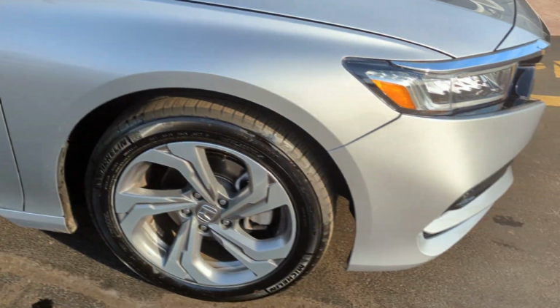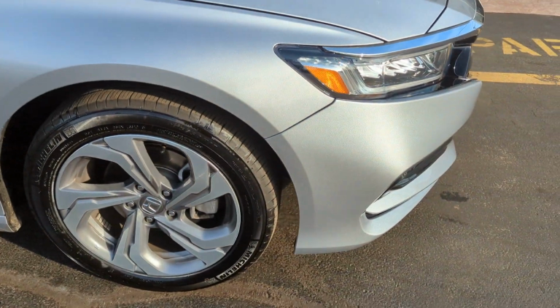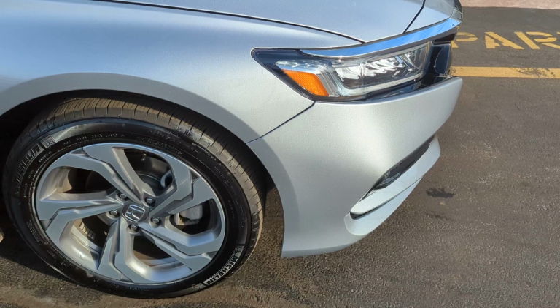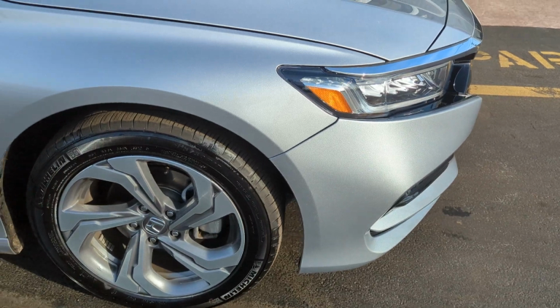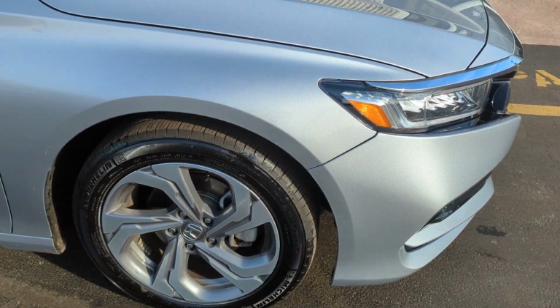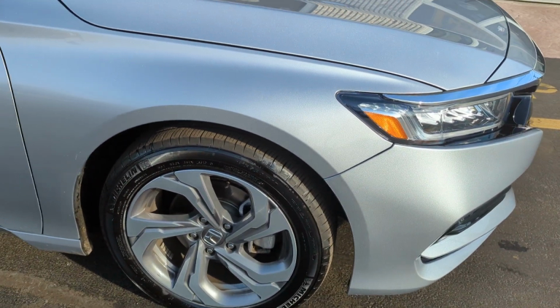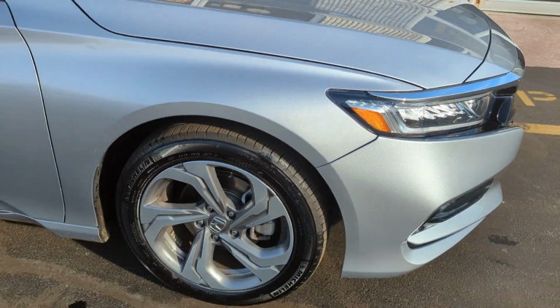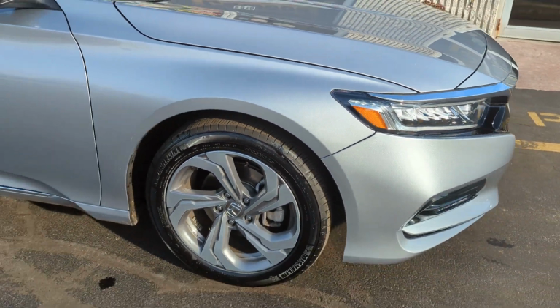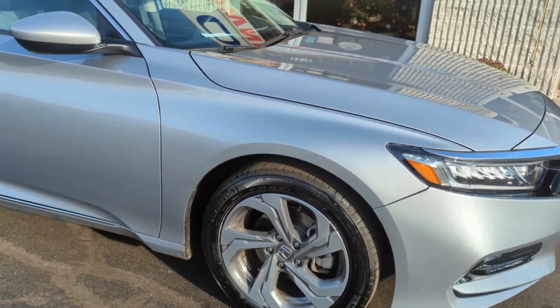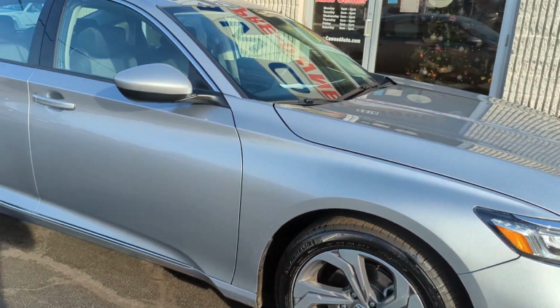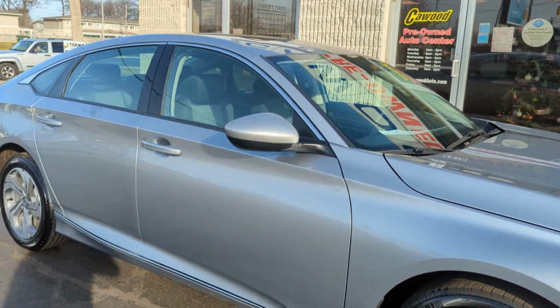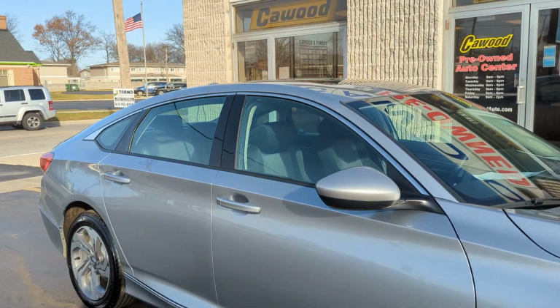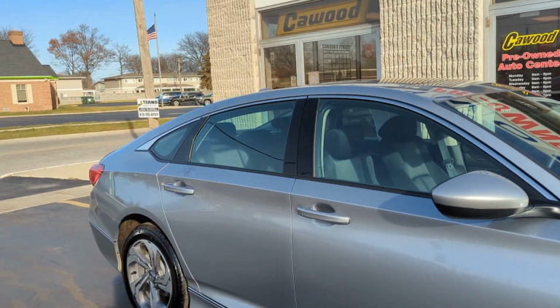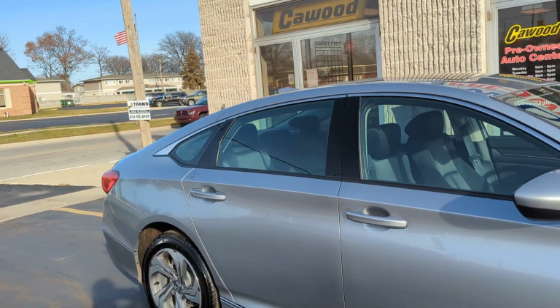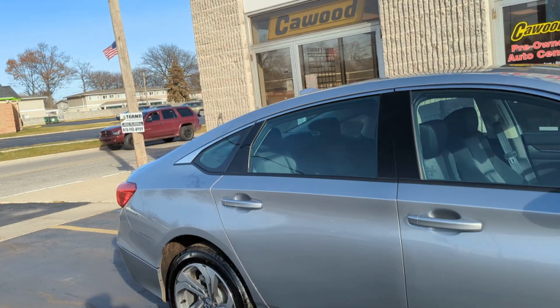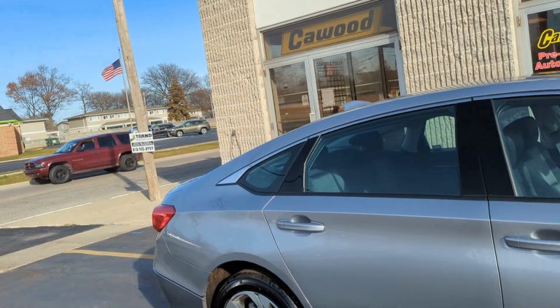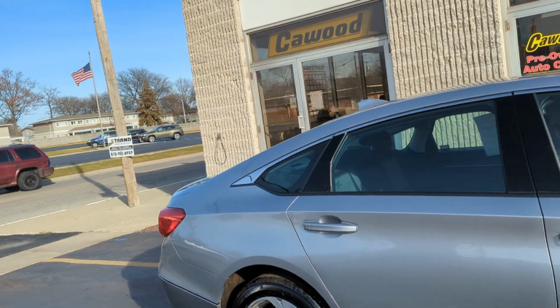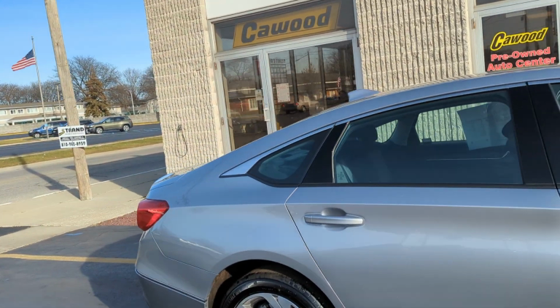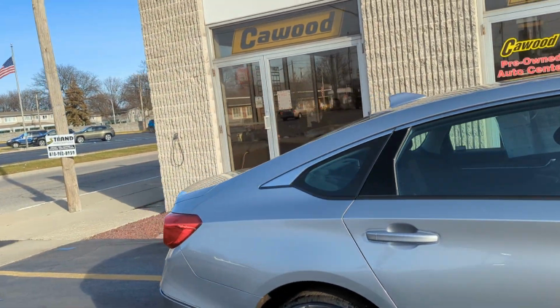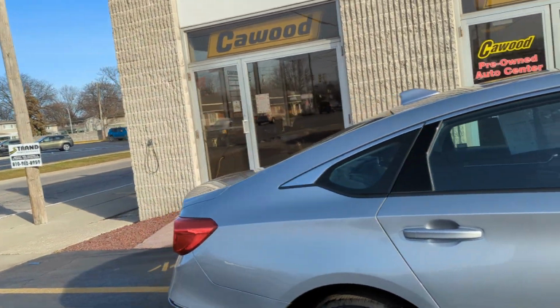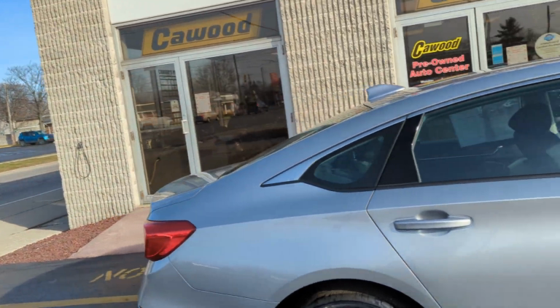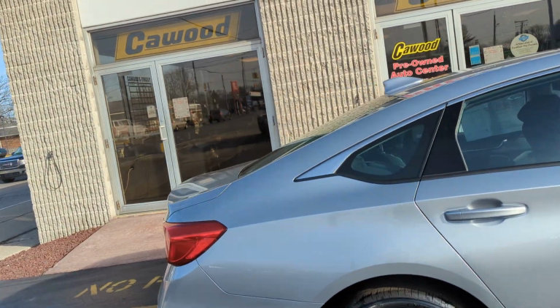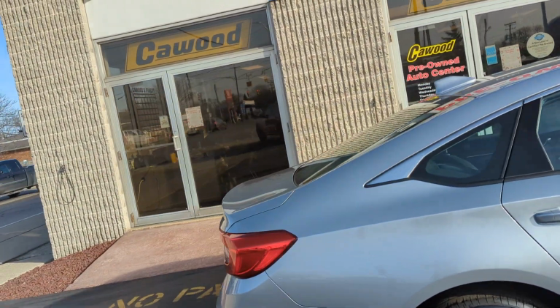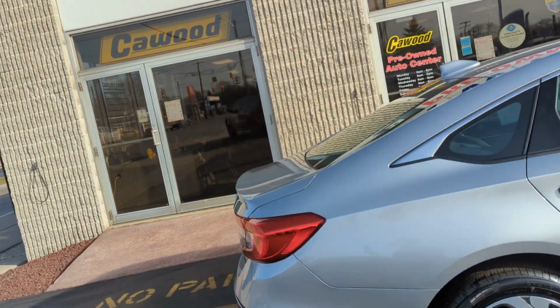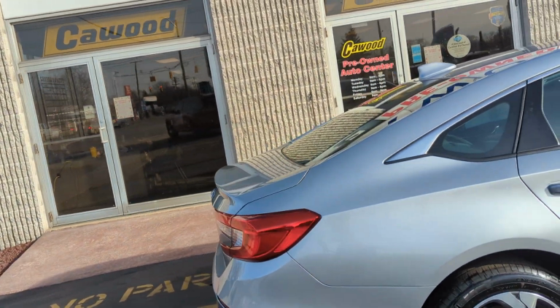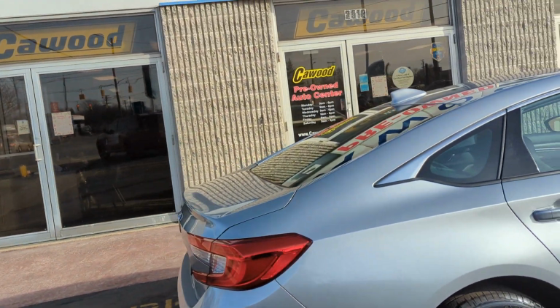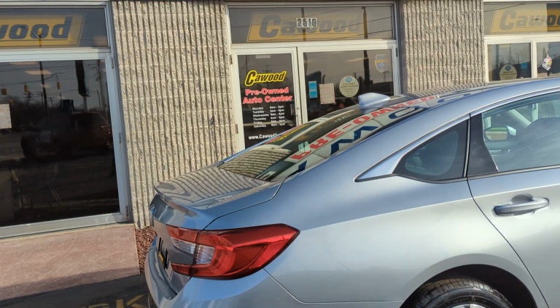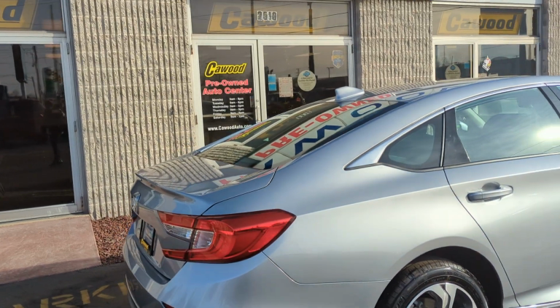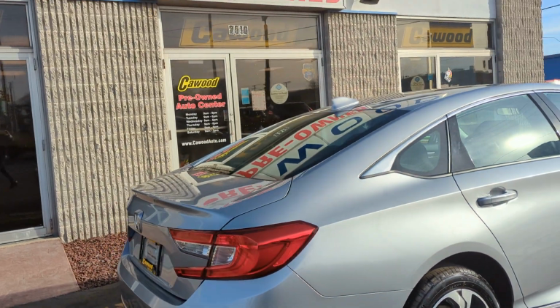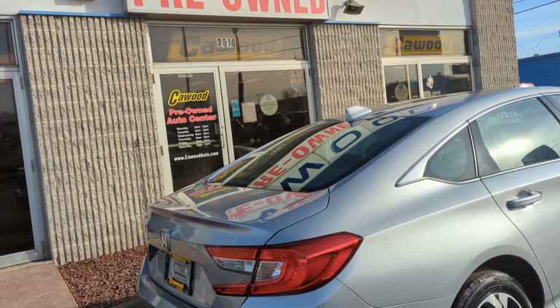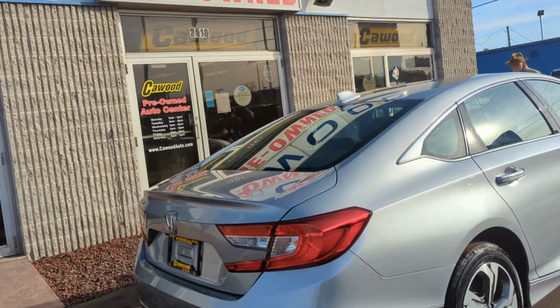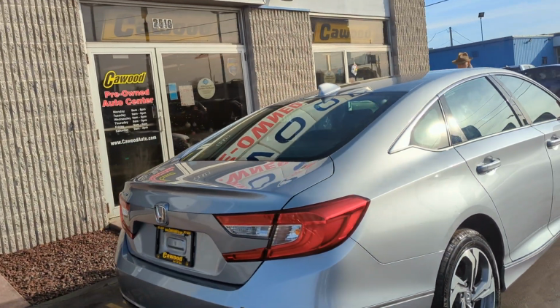These are 17-inch alloy wheels. It's a four-door sedan, front wheel drive. It has about 6,000 miles on it. We're at about 30 miles to the gallon in the city and about 38 on the highway.